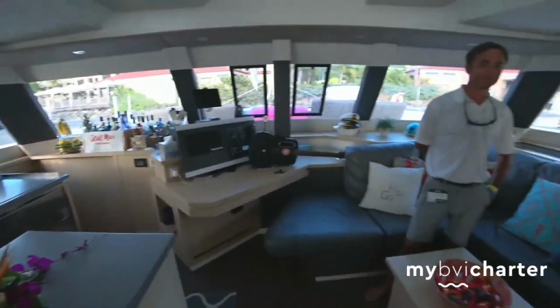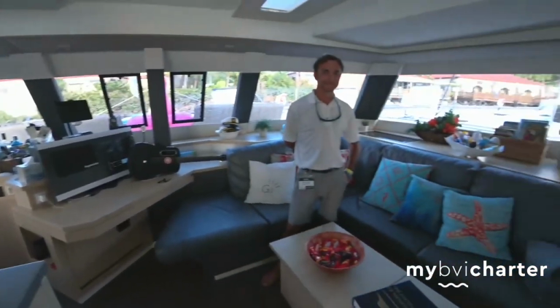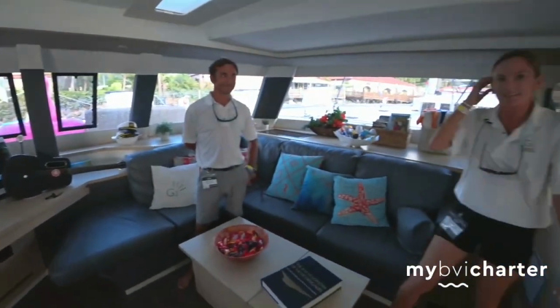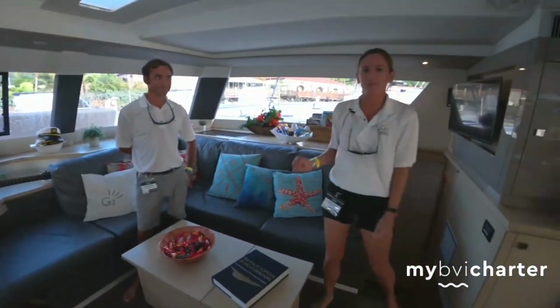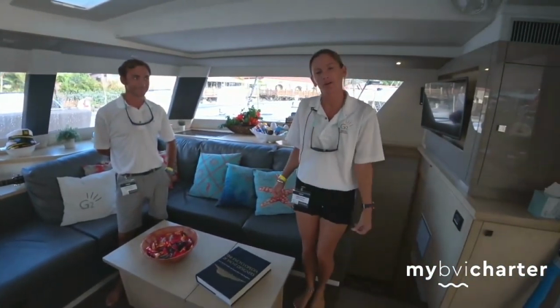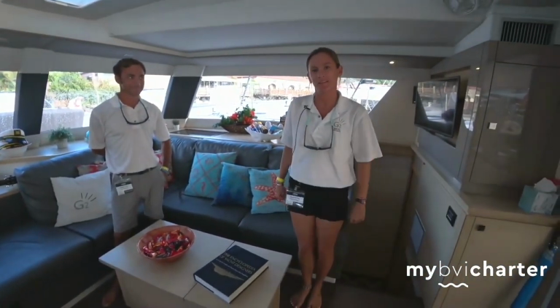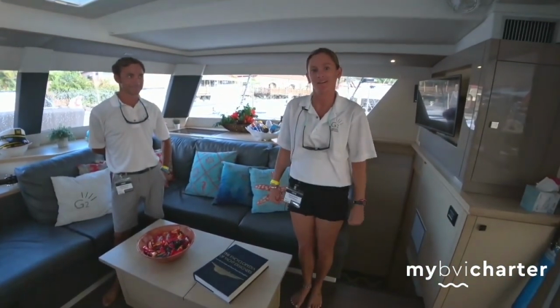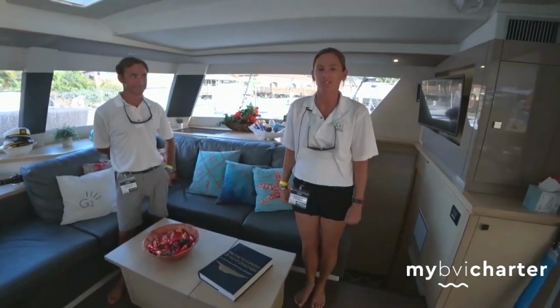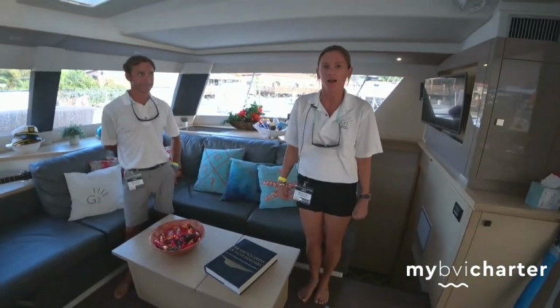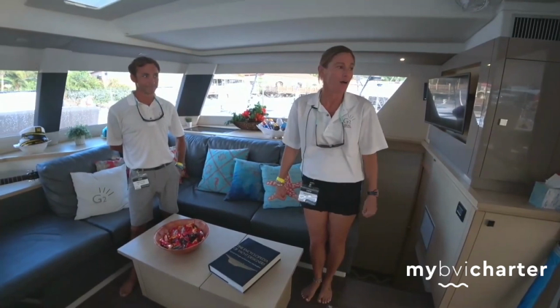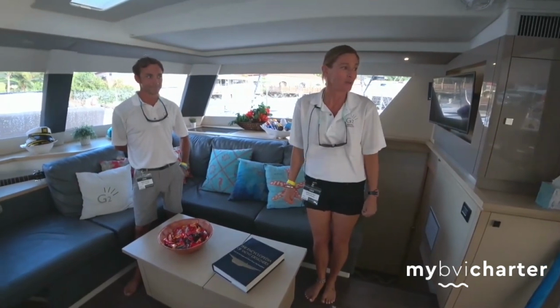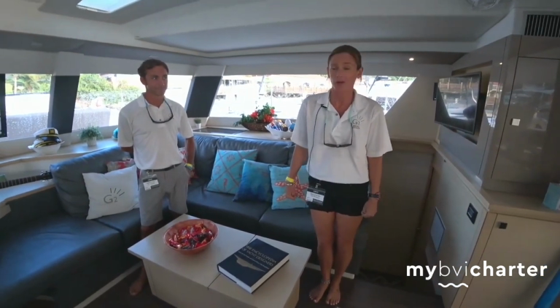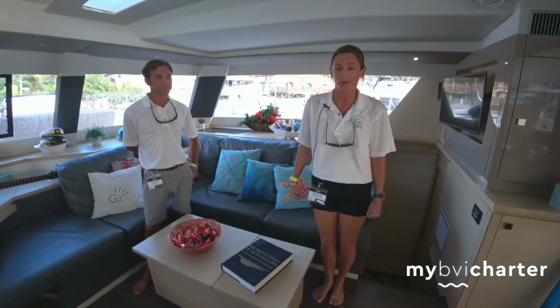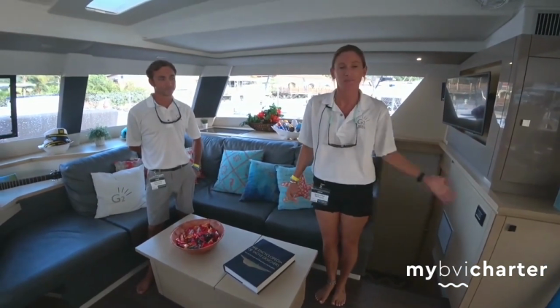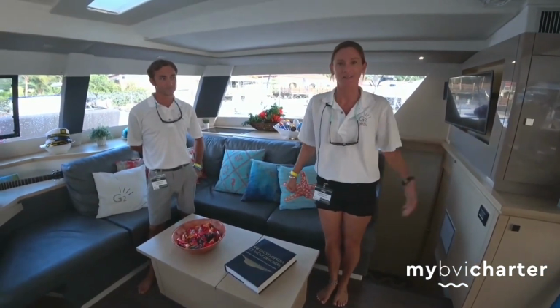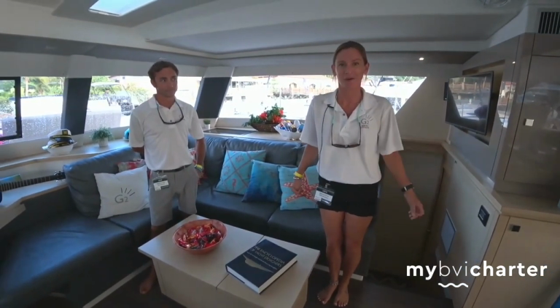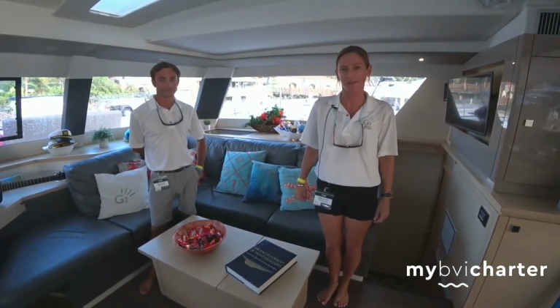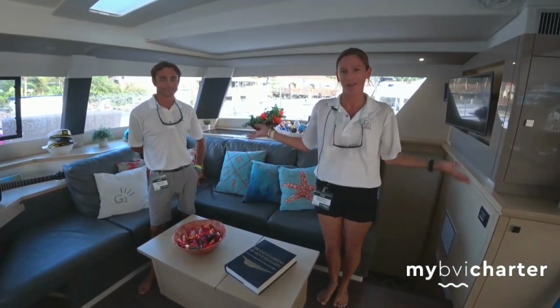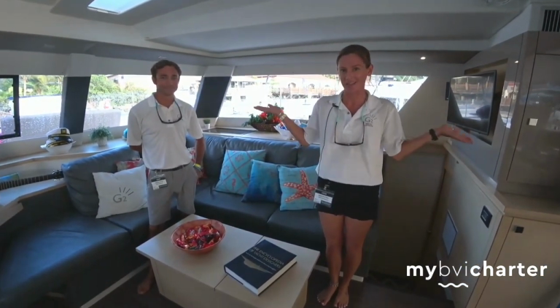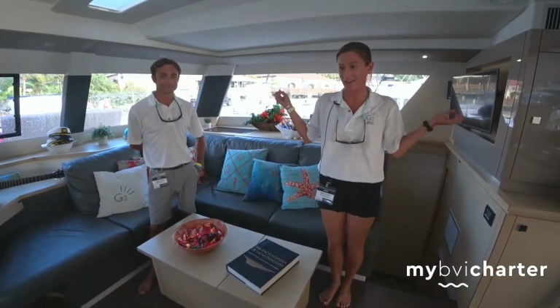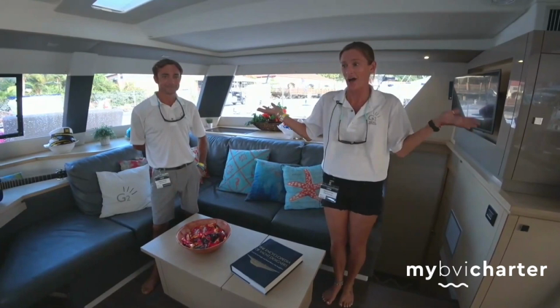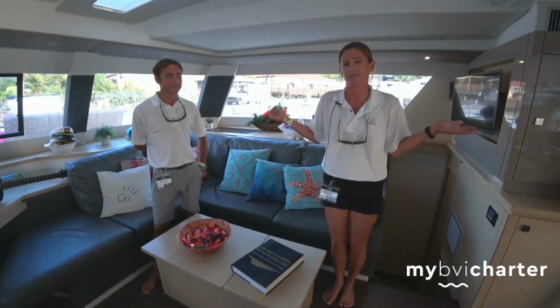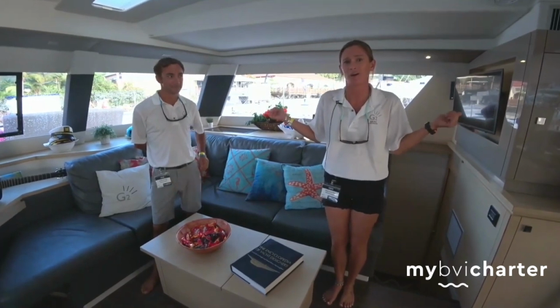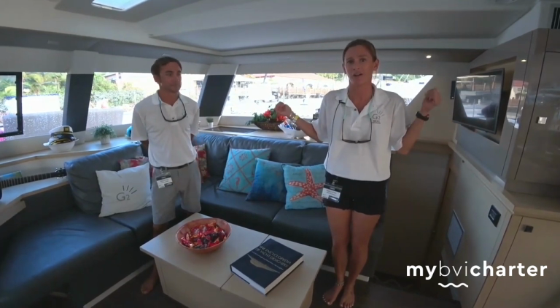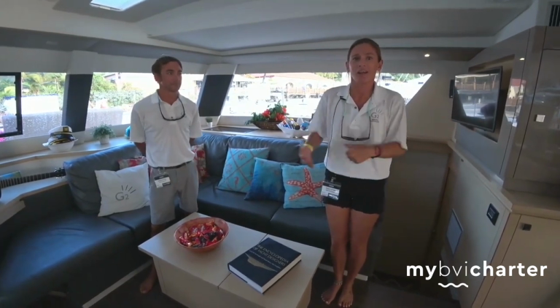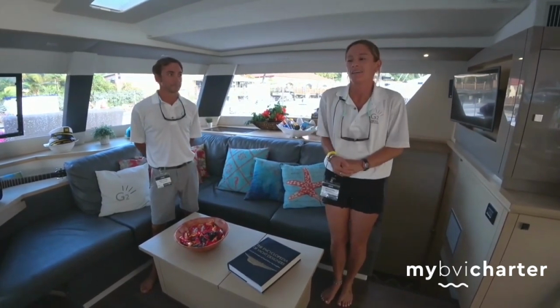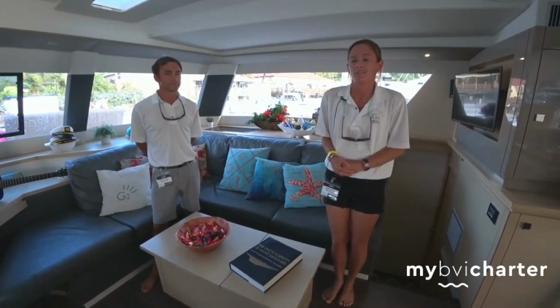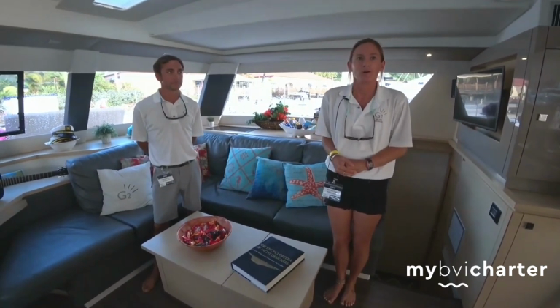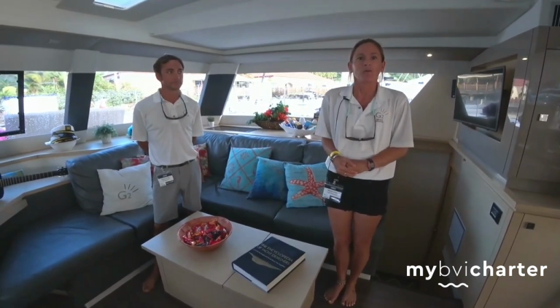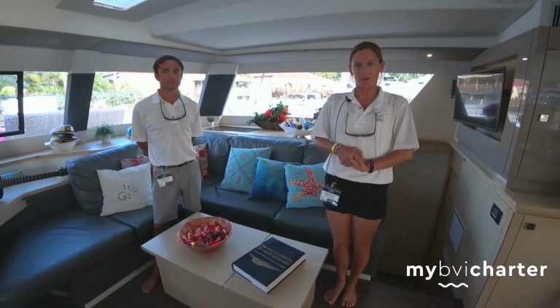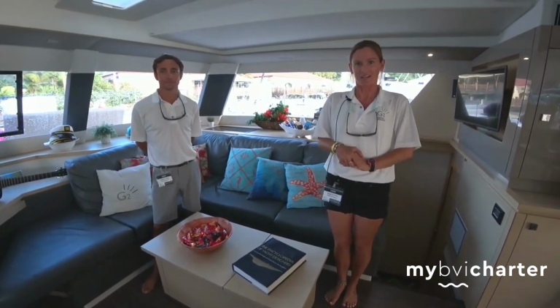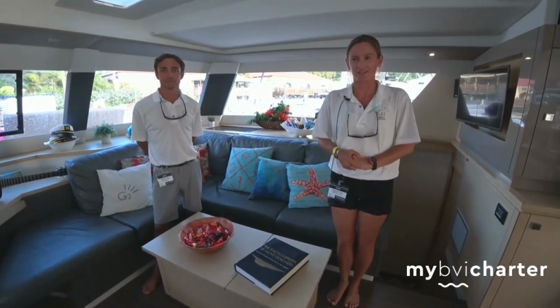Alright, well that wraps it up for the tour of the interior of G2. Generally more time is spent outside of the boat and in the water than on the inside, but it does feel like home in here. It's a great boat, so we hope to see you guys down here soon.